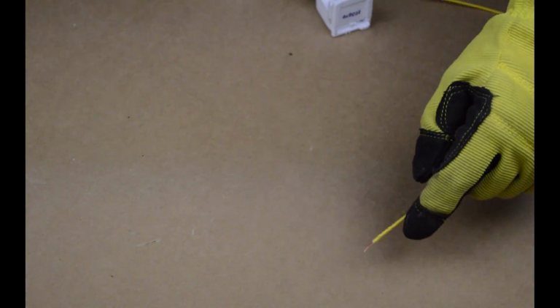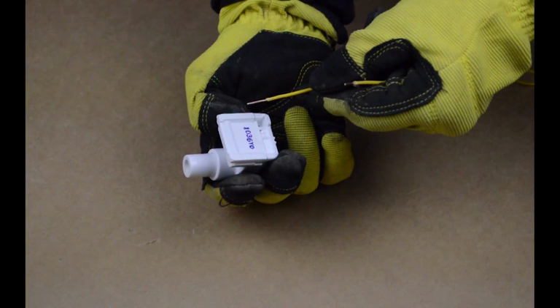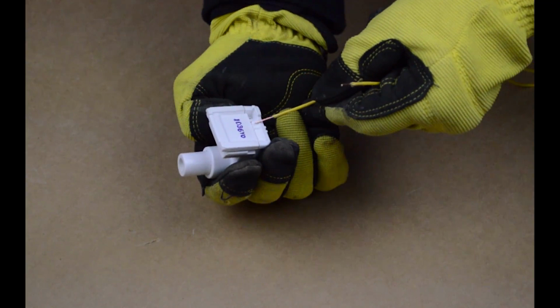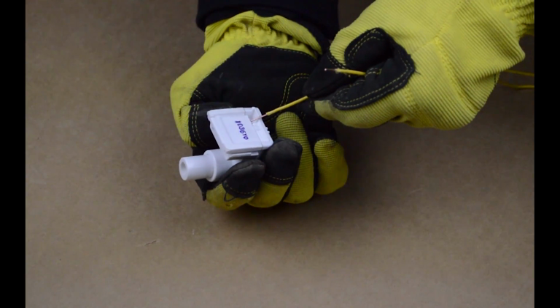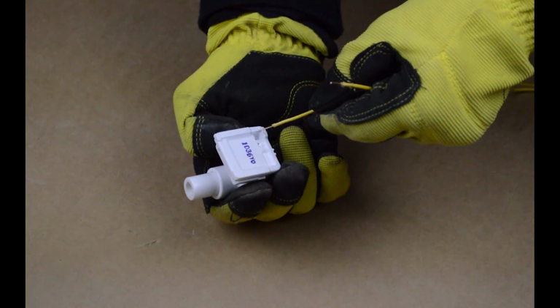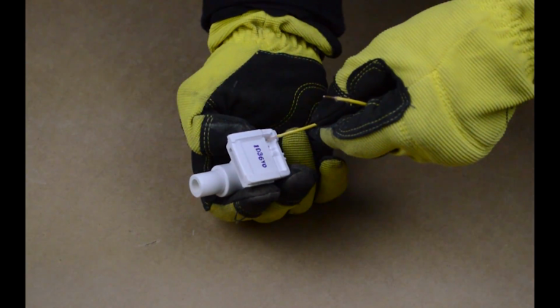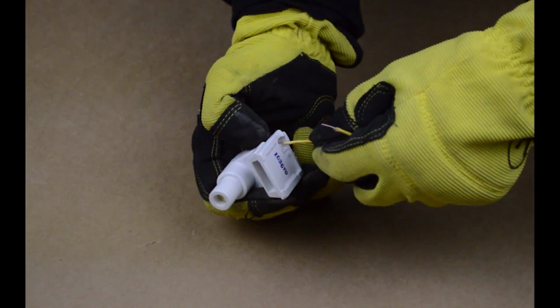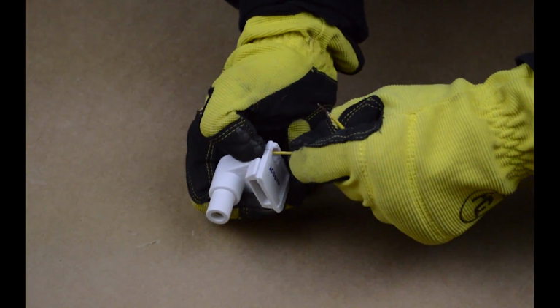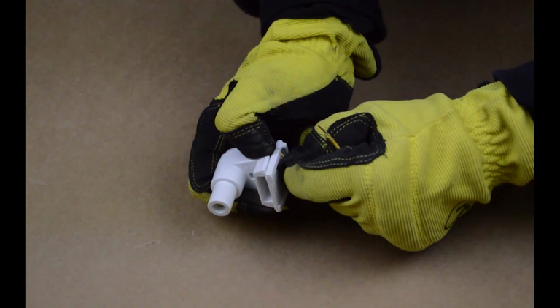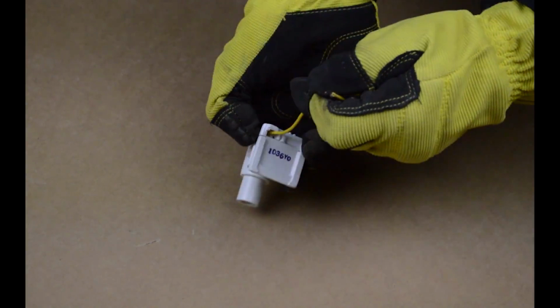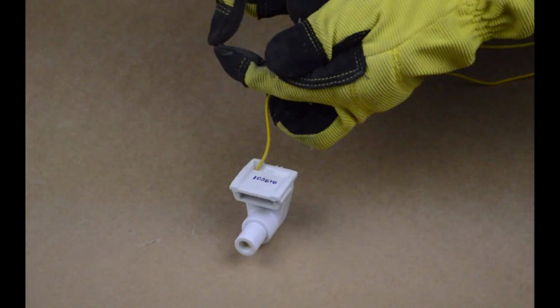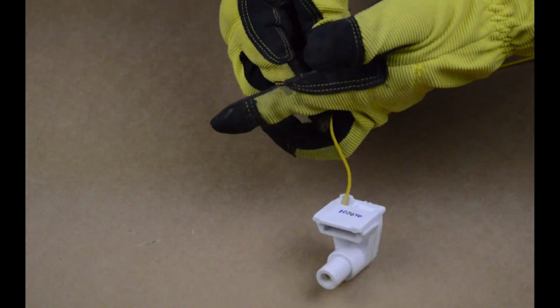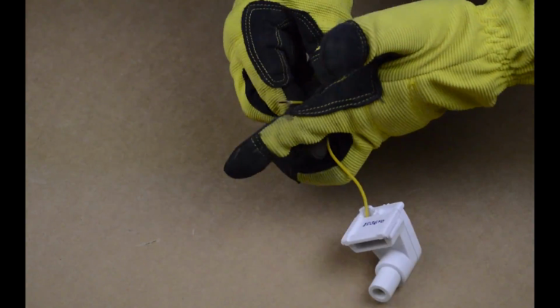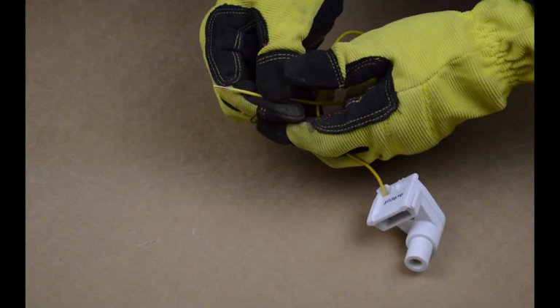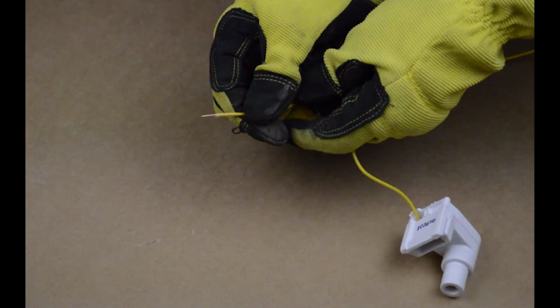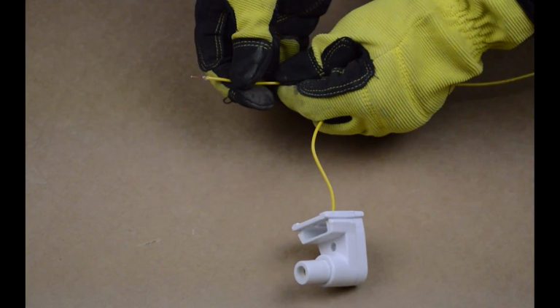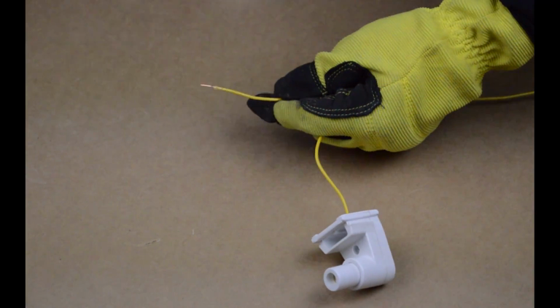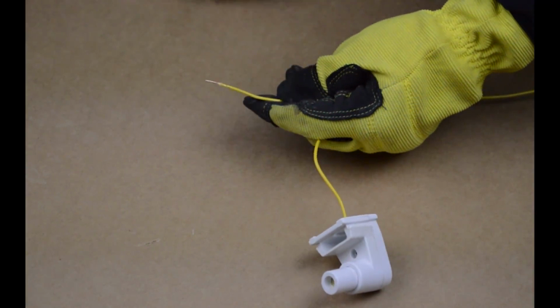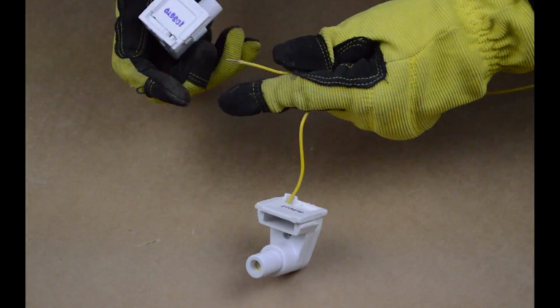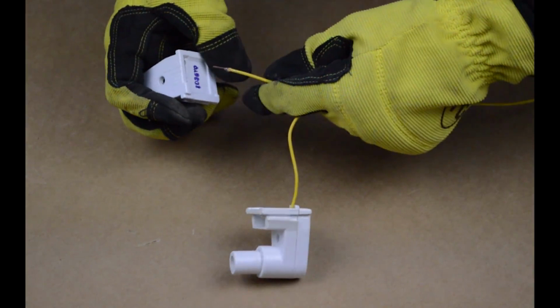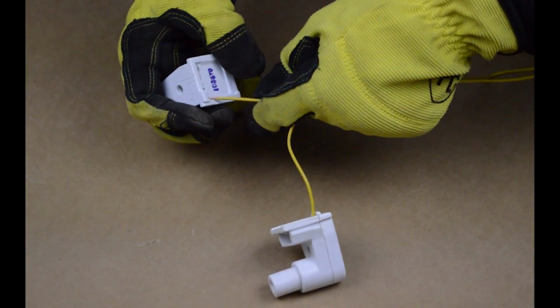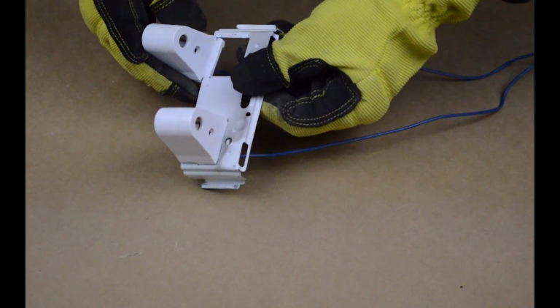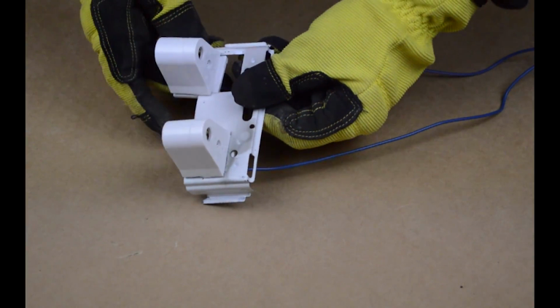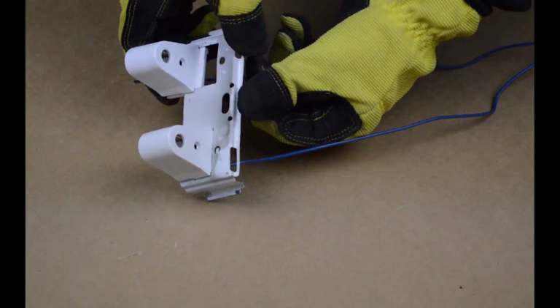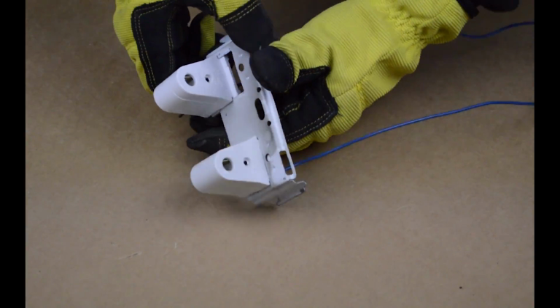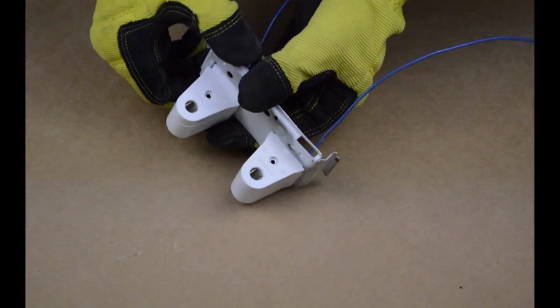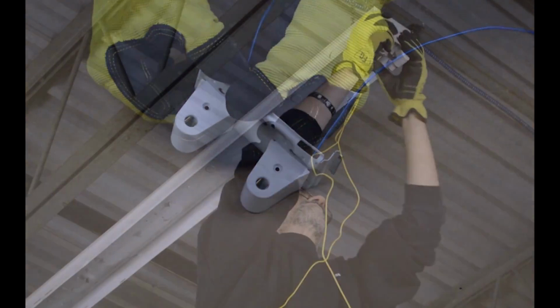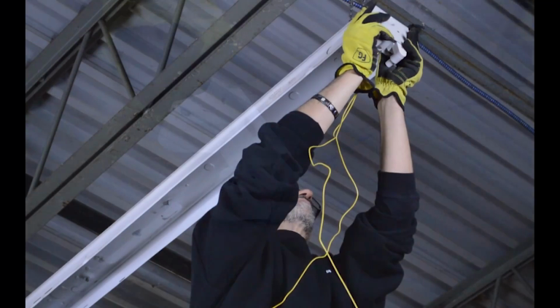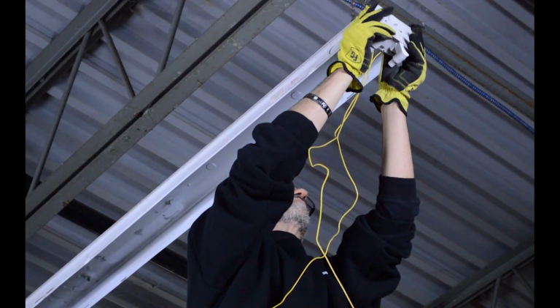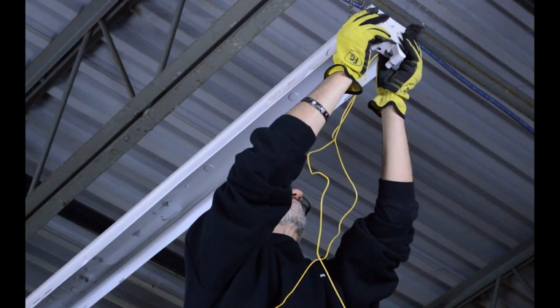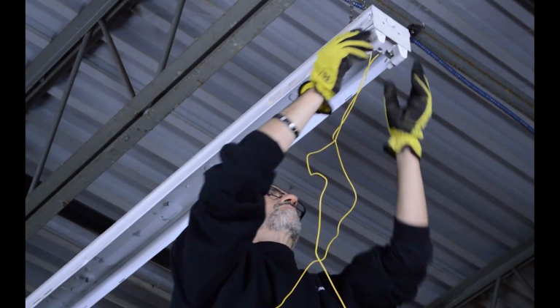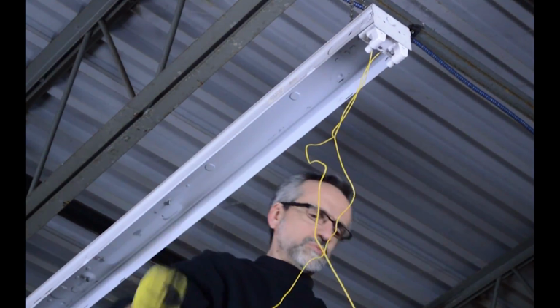Install the wires into the new tombstones and install the tombstones onto the bracket. Install the brackets onto the fixture.